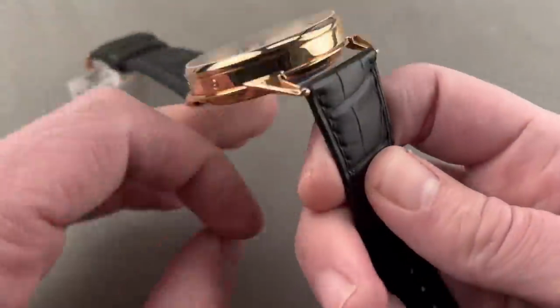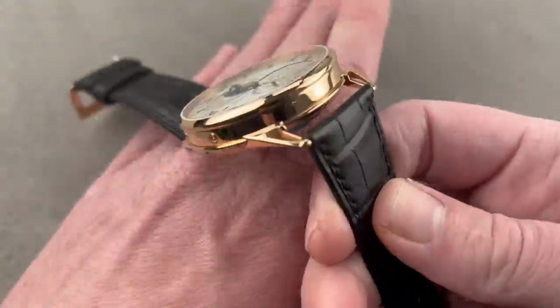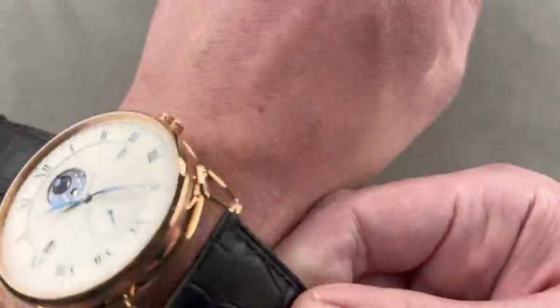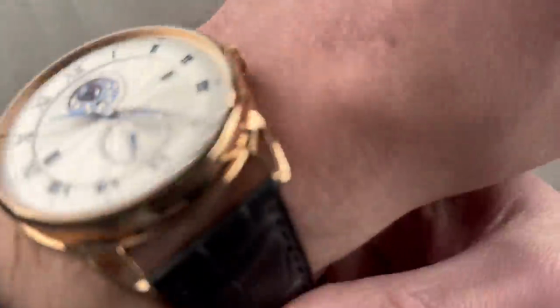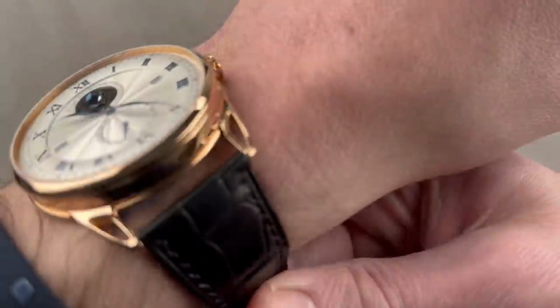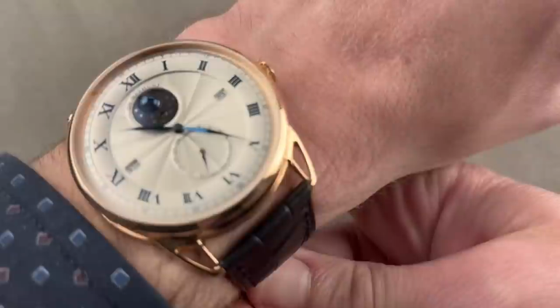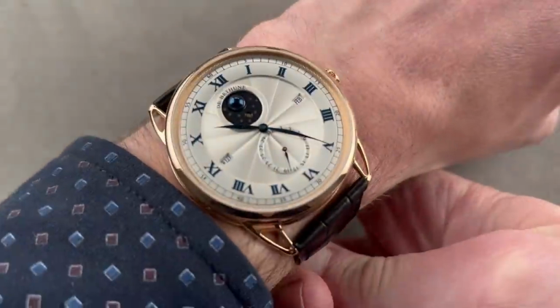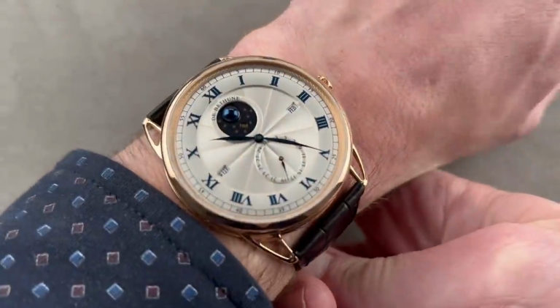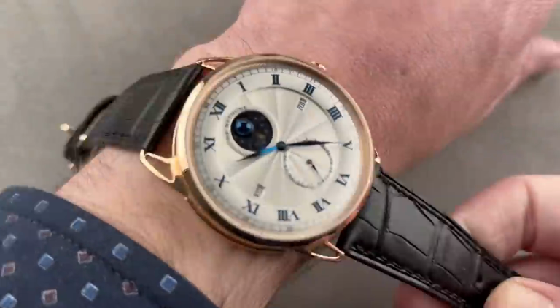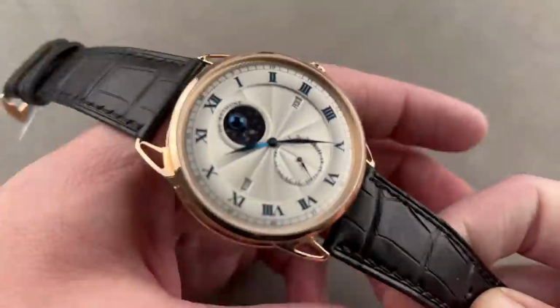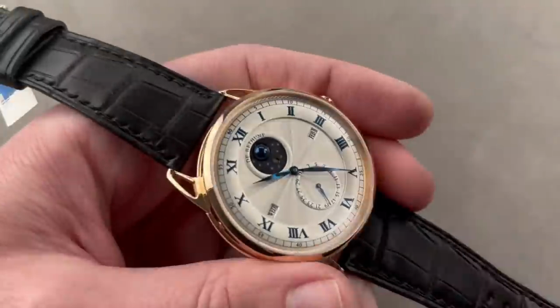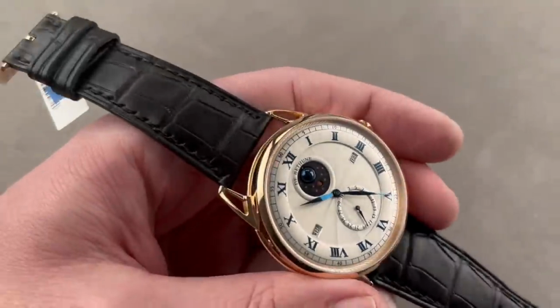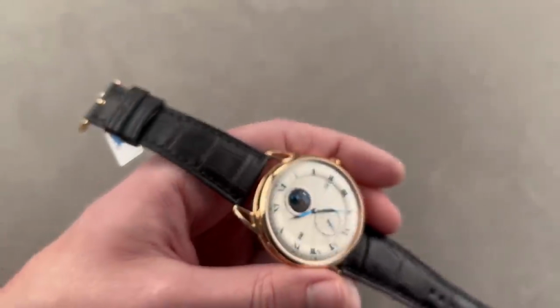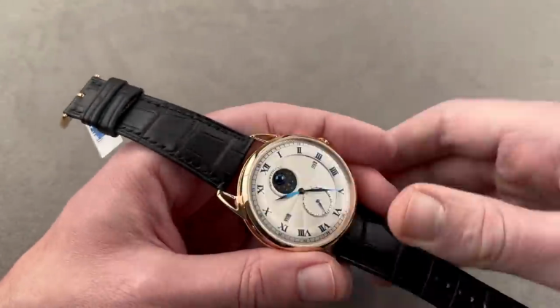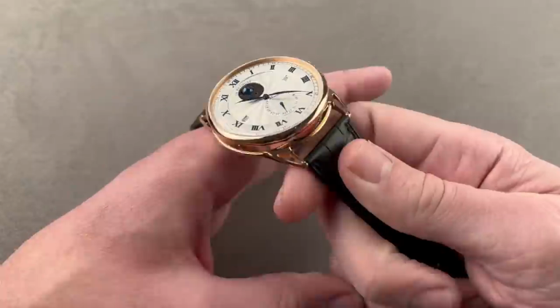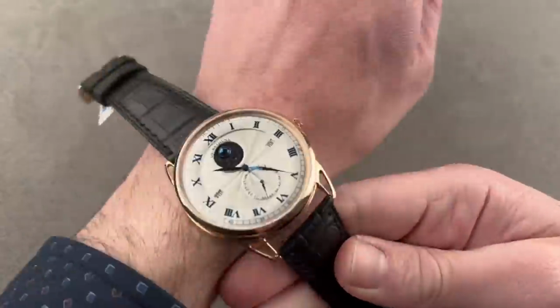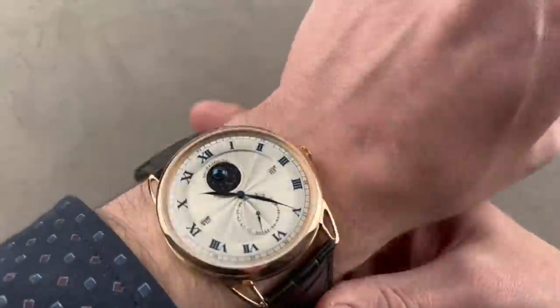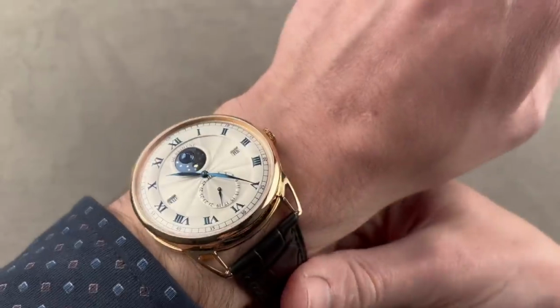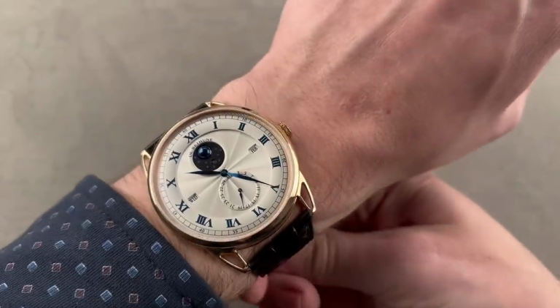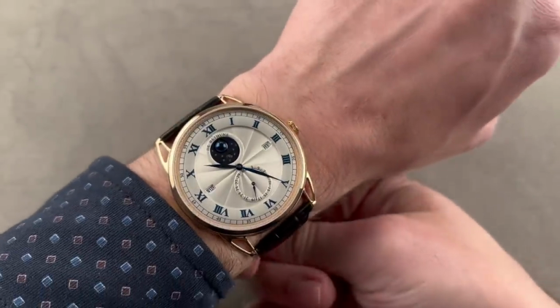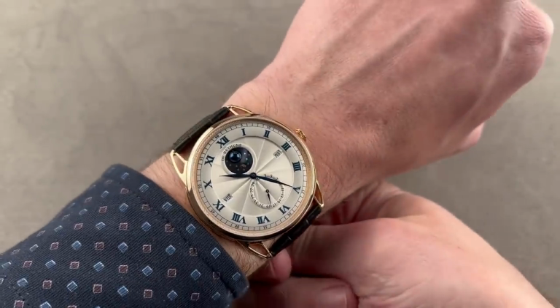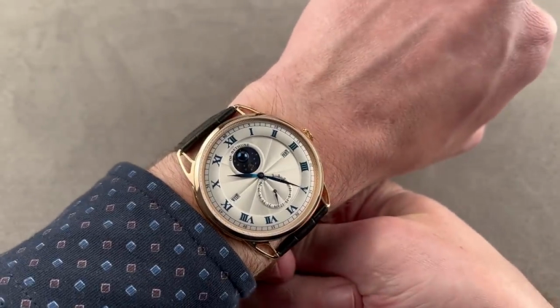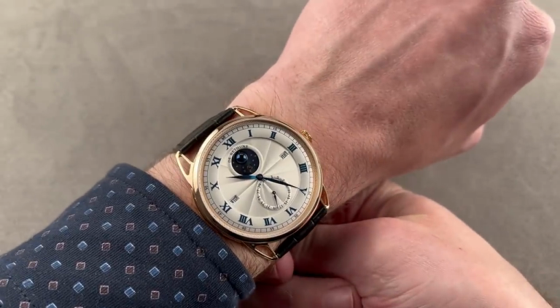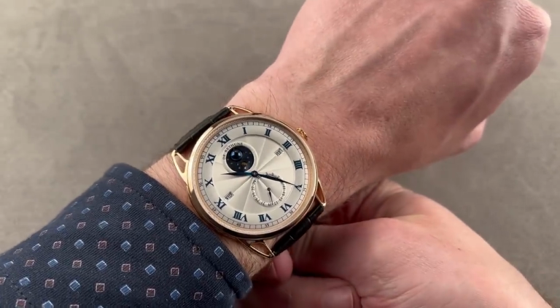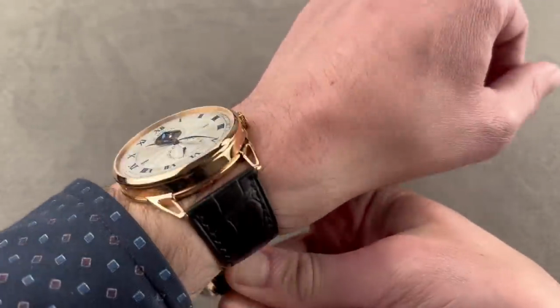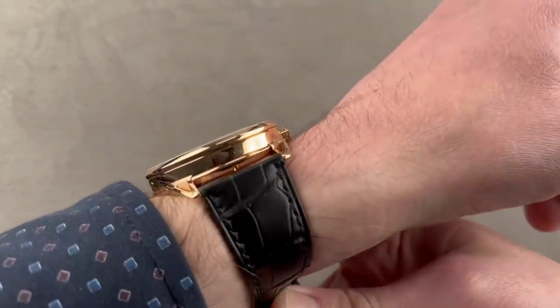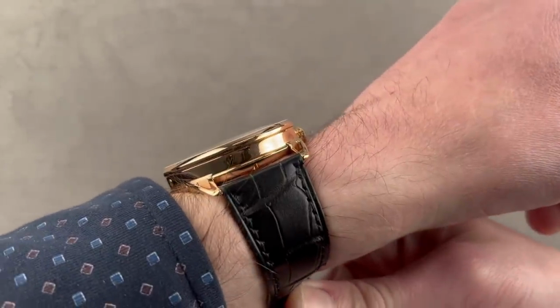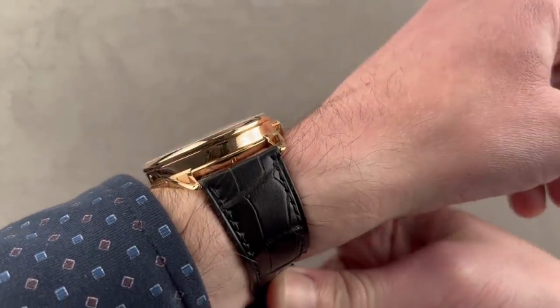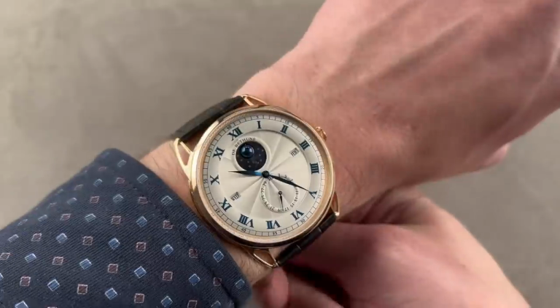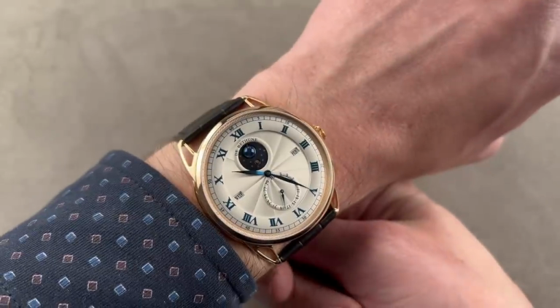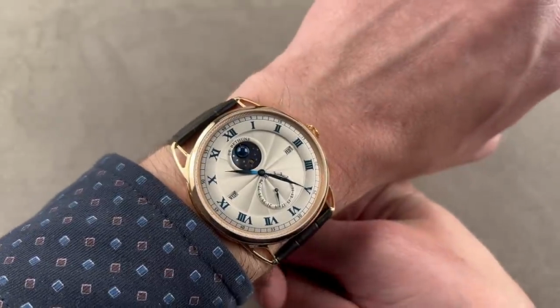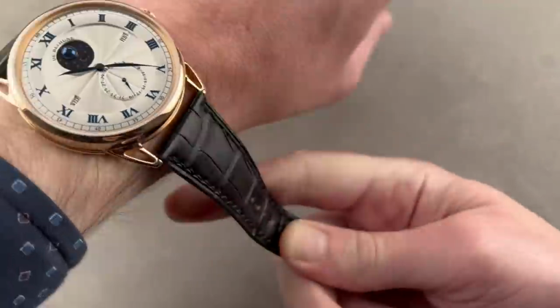Throw this watch on the wrist. My wrist is 16 centimeters circumference. You can see that the watch is broad, but not too big. I think you could wear this watch on a wrist as small as 15 centimeters circumference. Take note — it is very flat. It'll fit underneath the dress cuff.